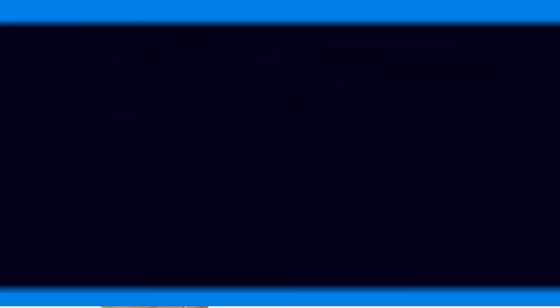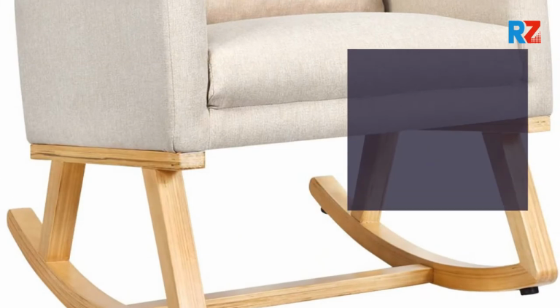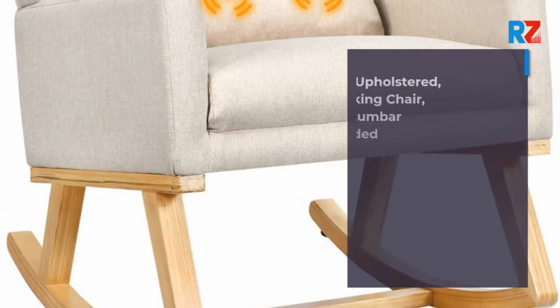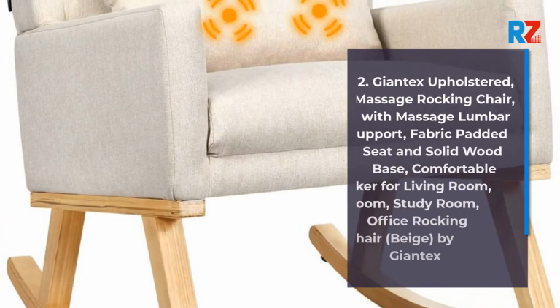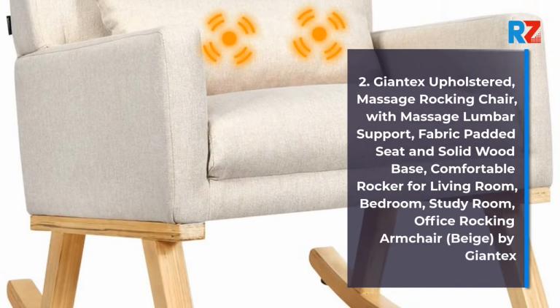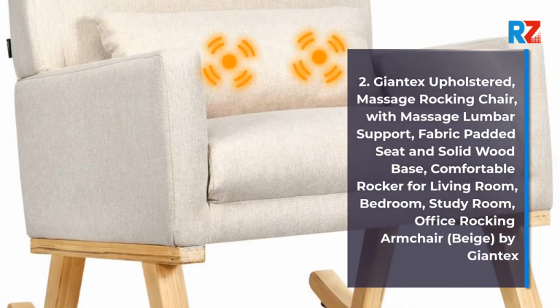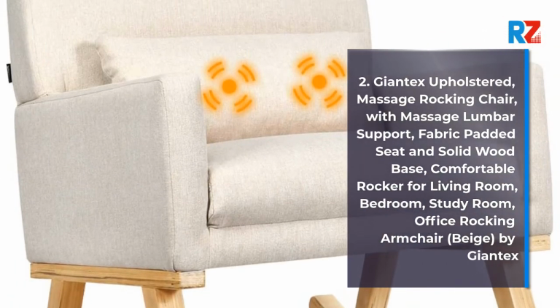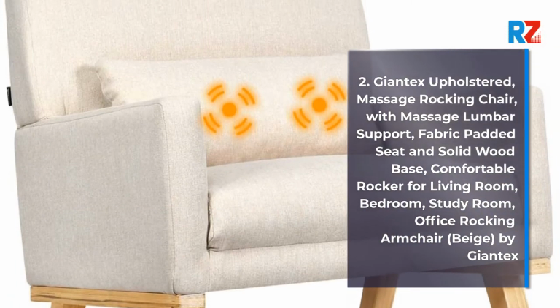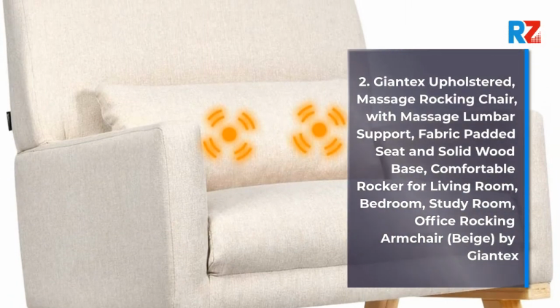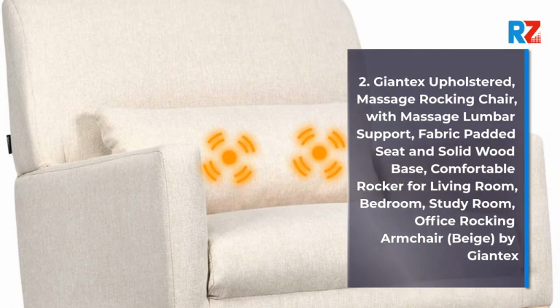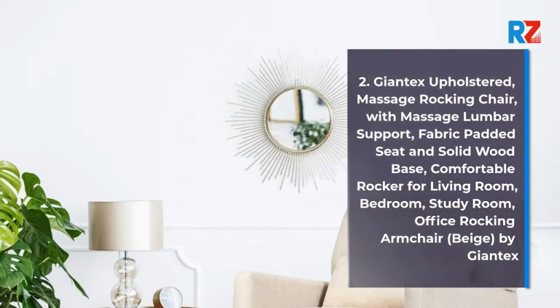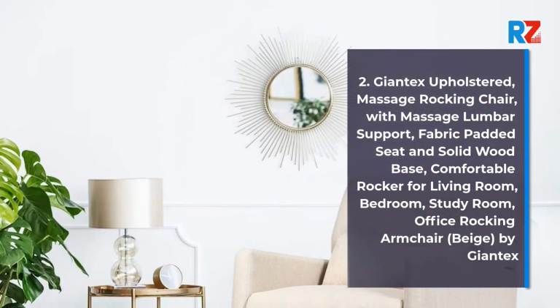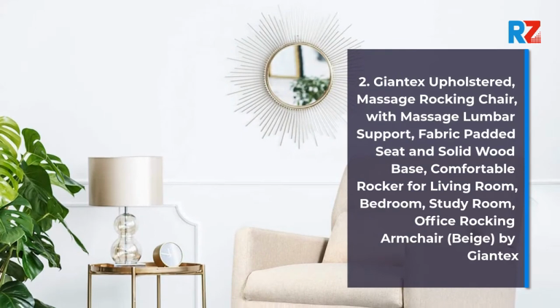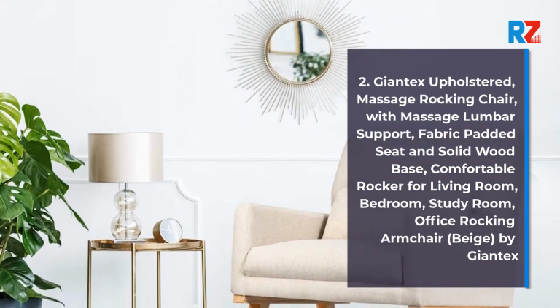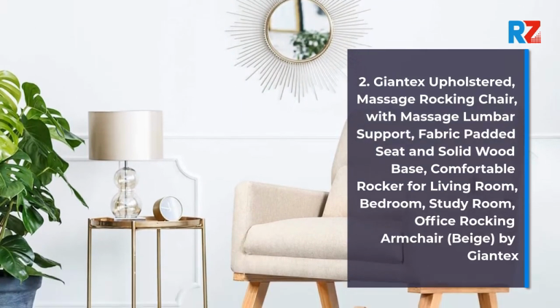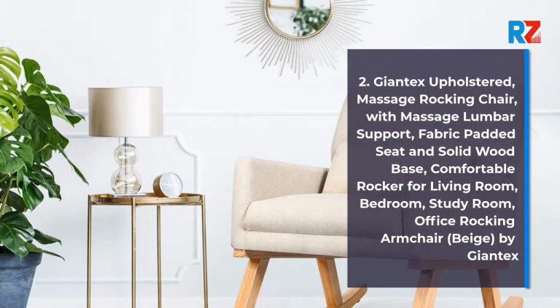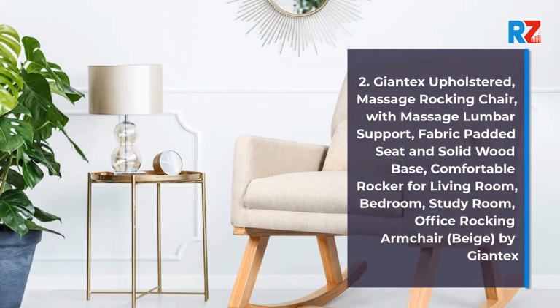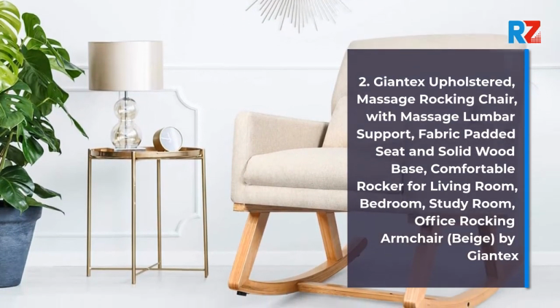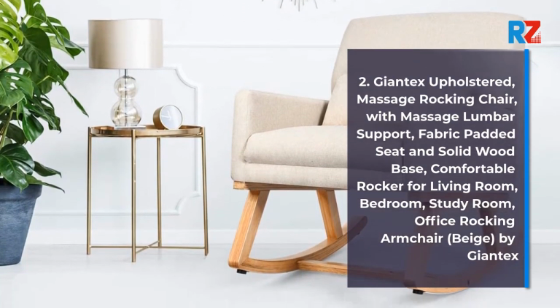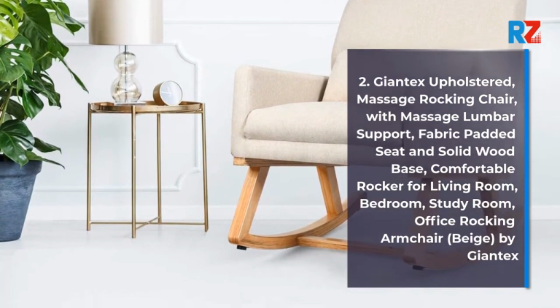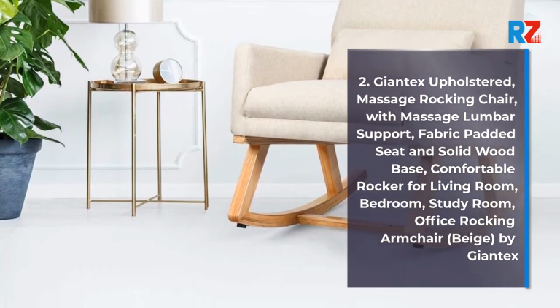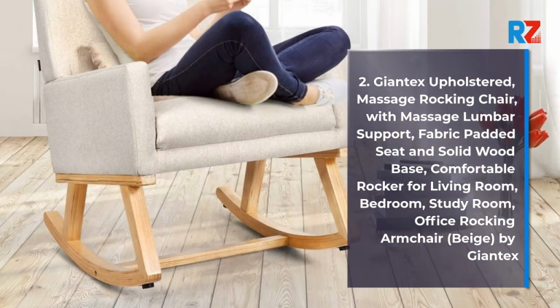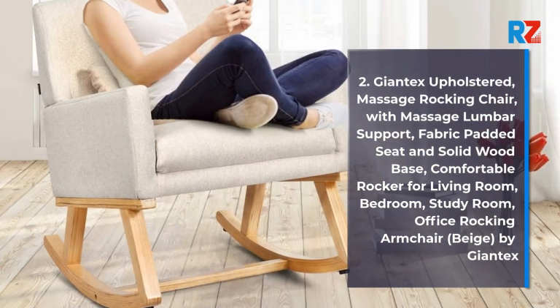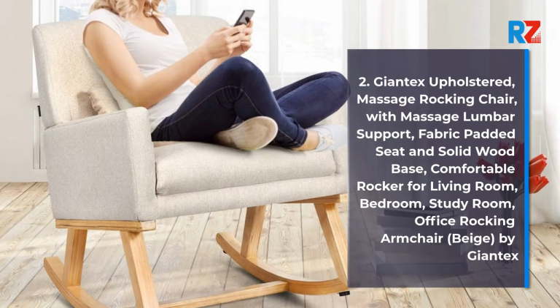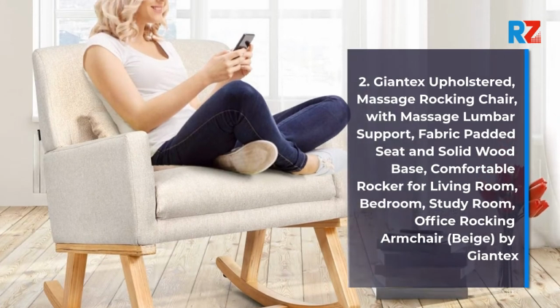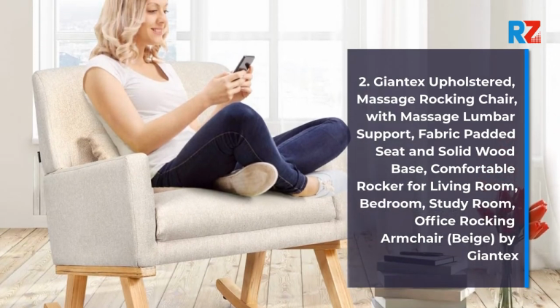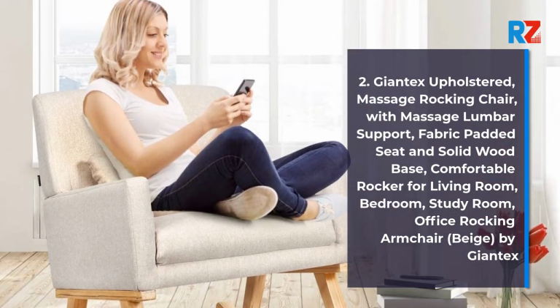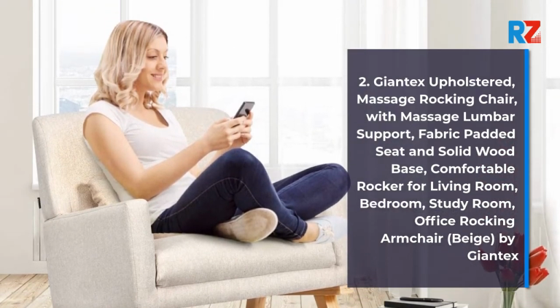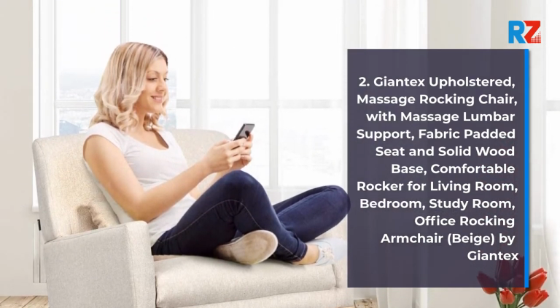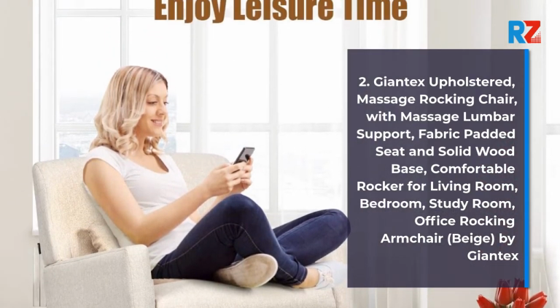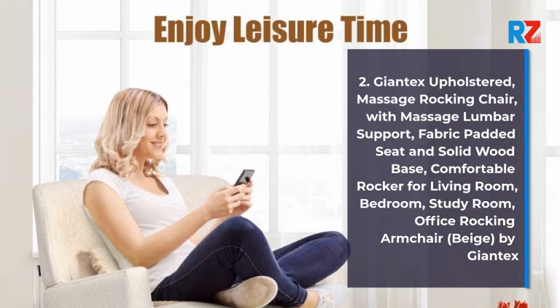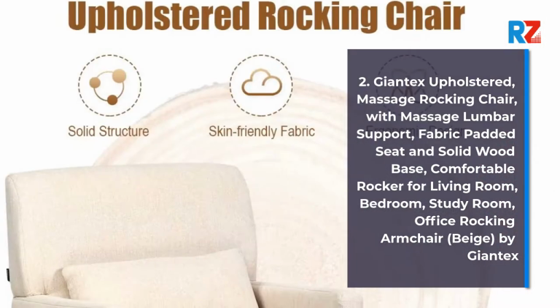2. Giant X Upholstered Massage Rocking Chair with Massage Lumbar Support, Fabric Padded Seat and Solid Wood Base. Comfortable Rocker for Living Room, Bedroom, Study Room, Office Rocking Armchair, Beige by Giant X.